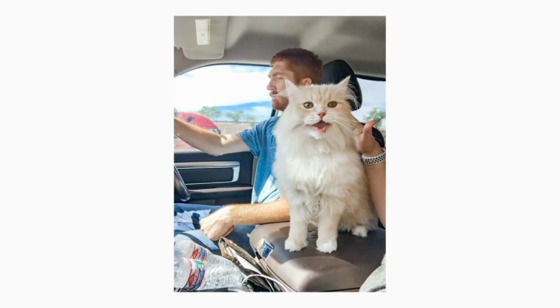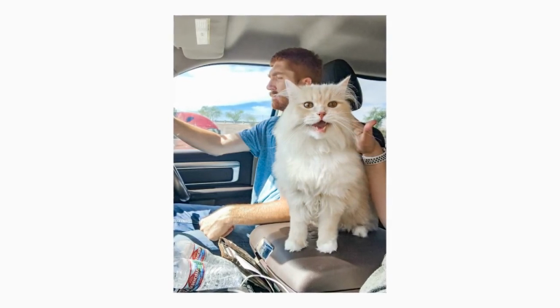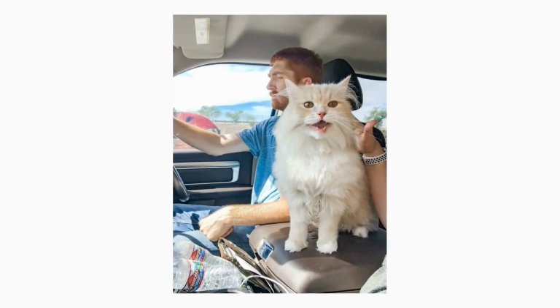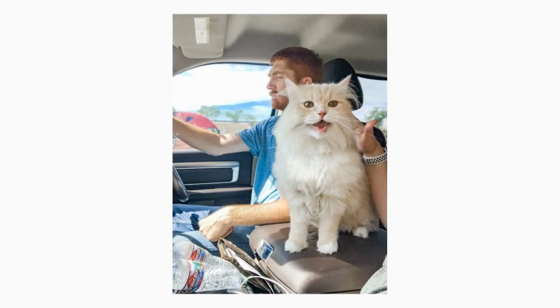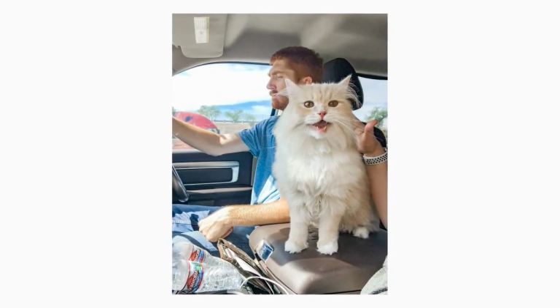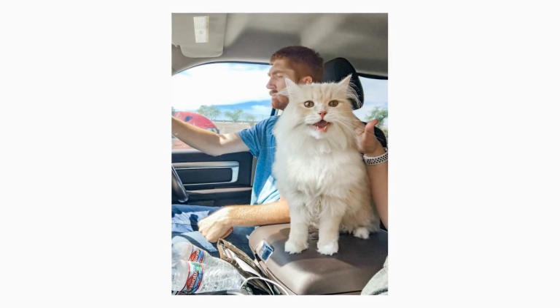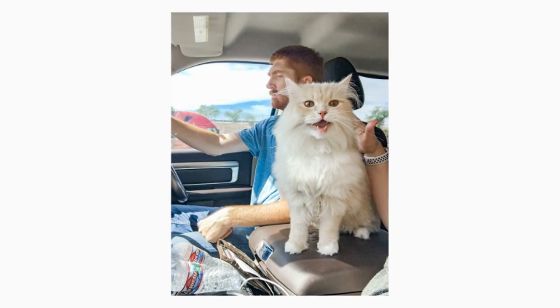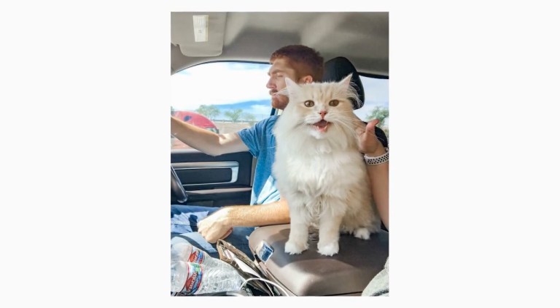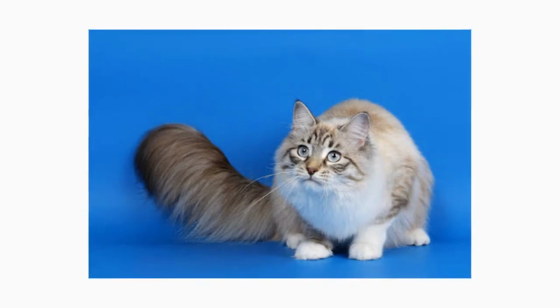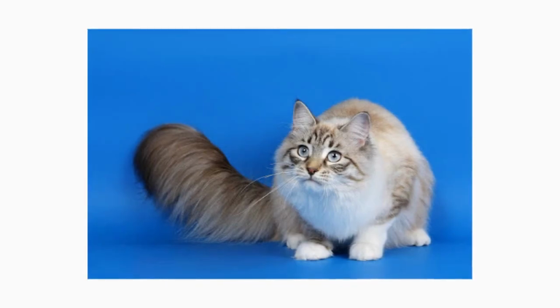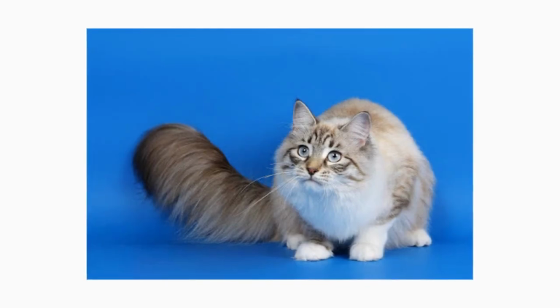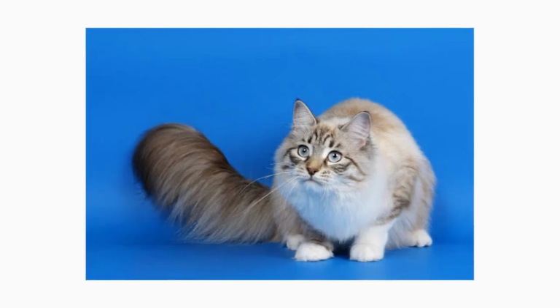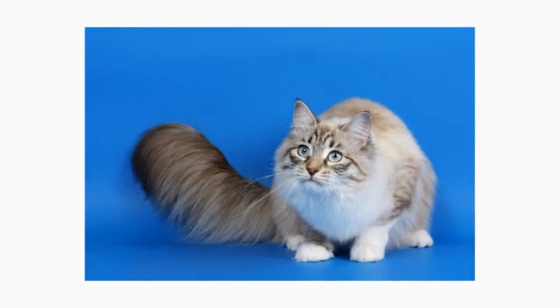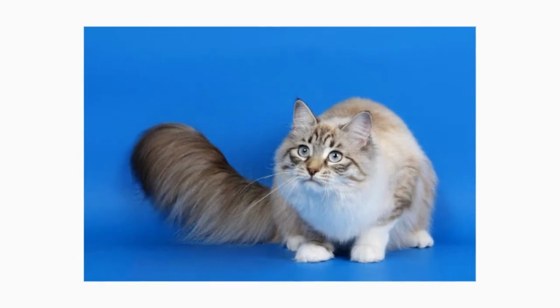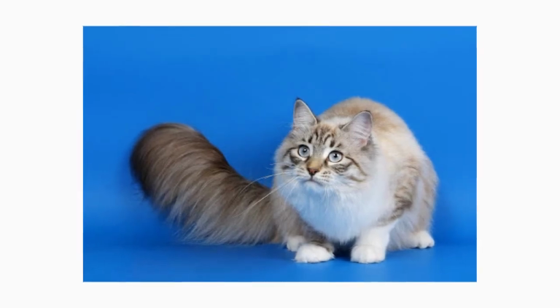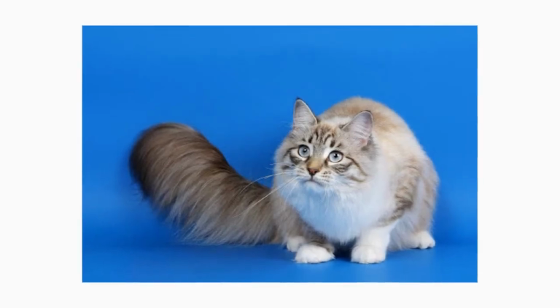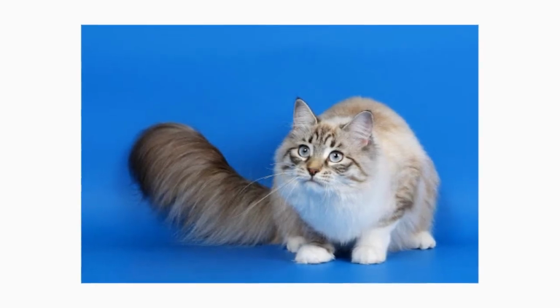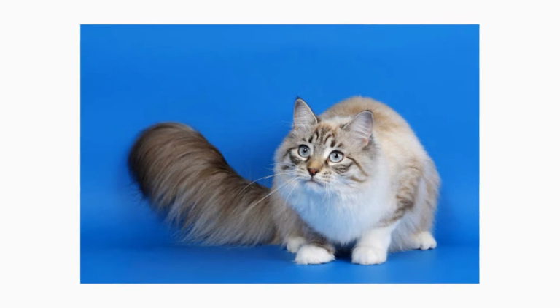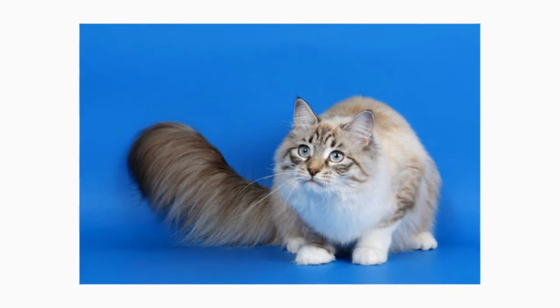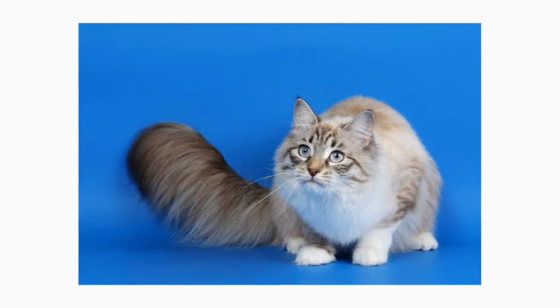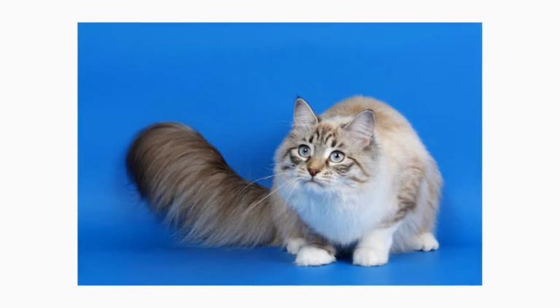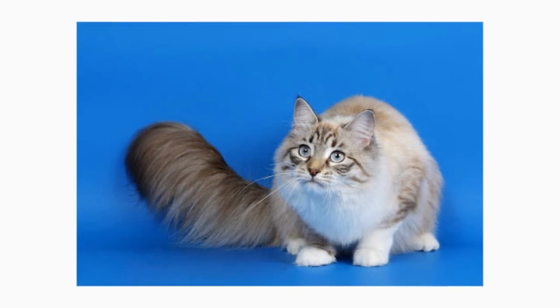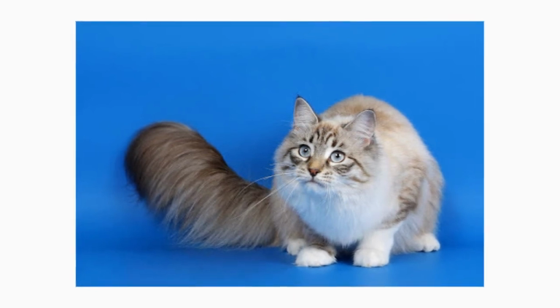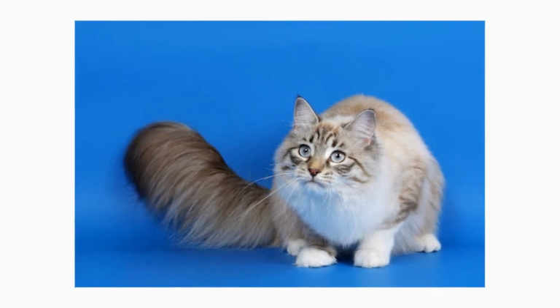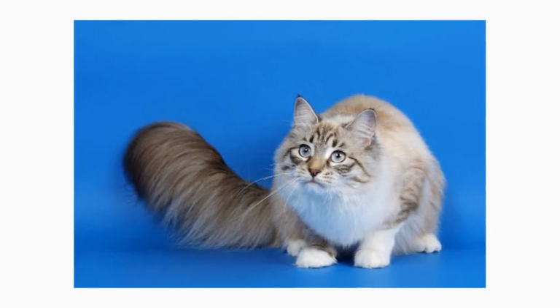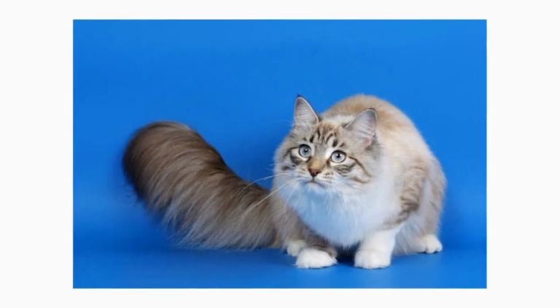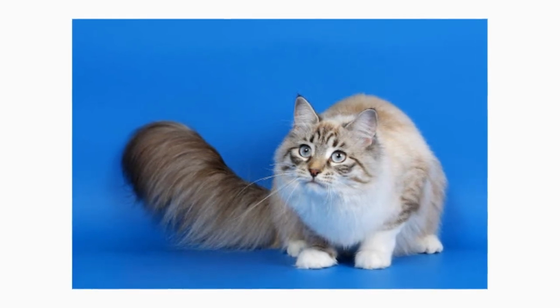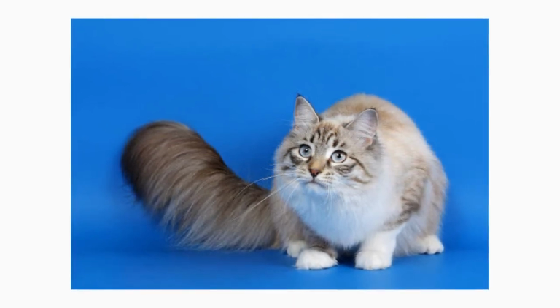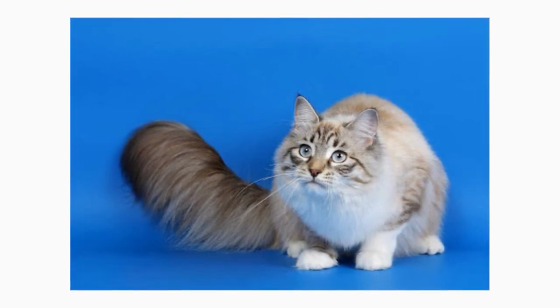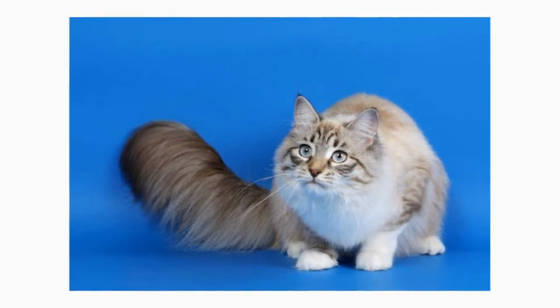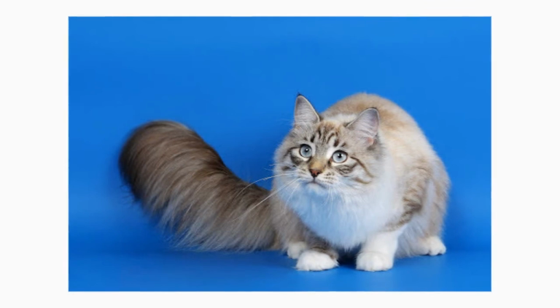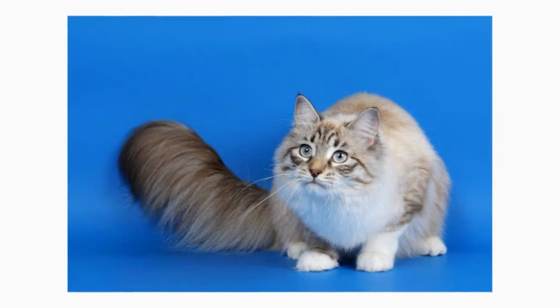Mature males are known for their jowls, giving them something of the look of a crusty old brigadier general. The broad-chested body is muscular and heavy, often with a pad of fat on the lower abdomen, all accompanied by a long, fully furred tail.